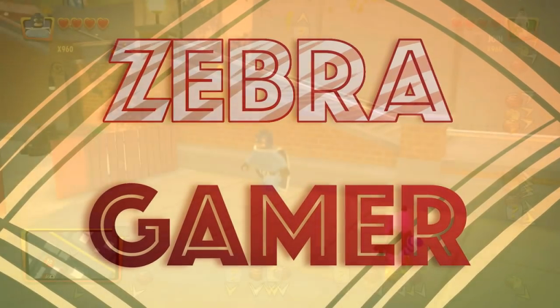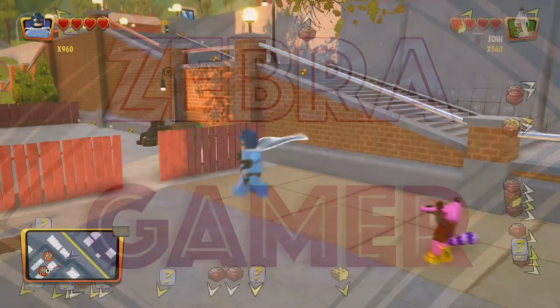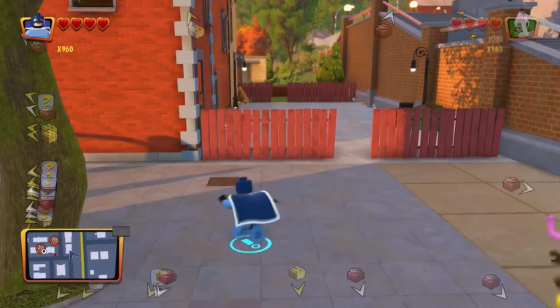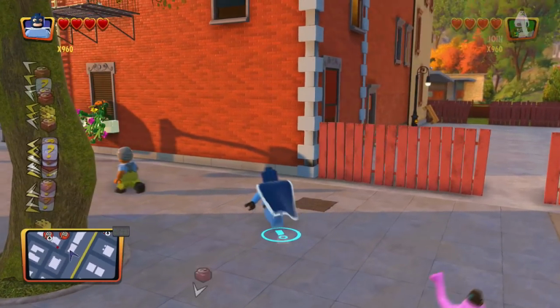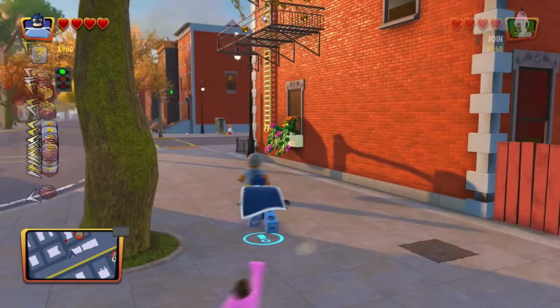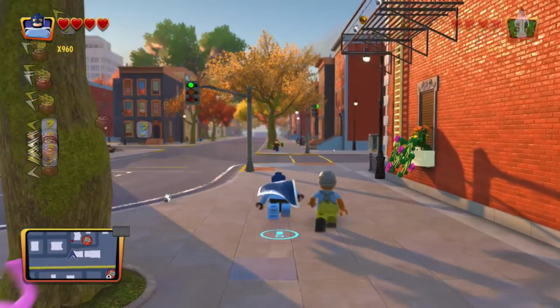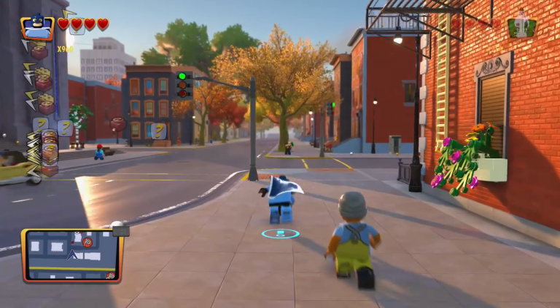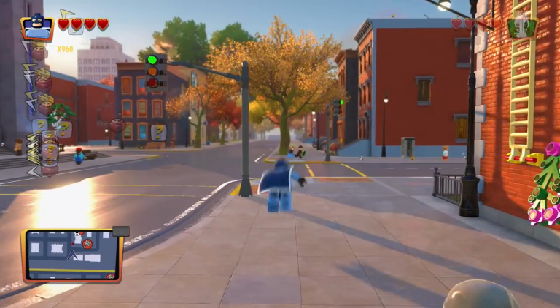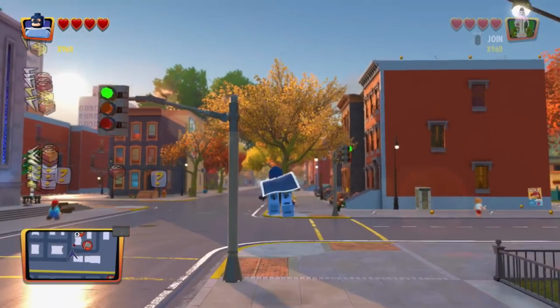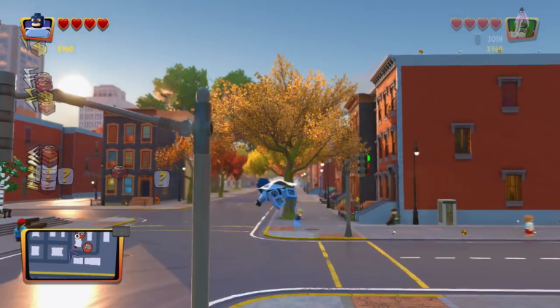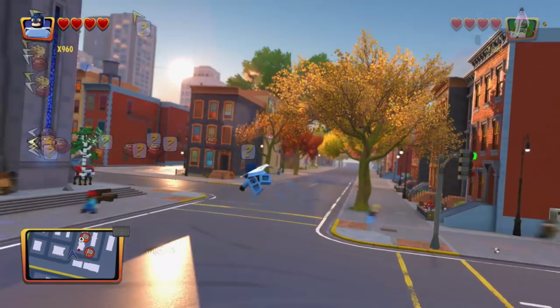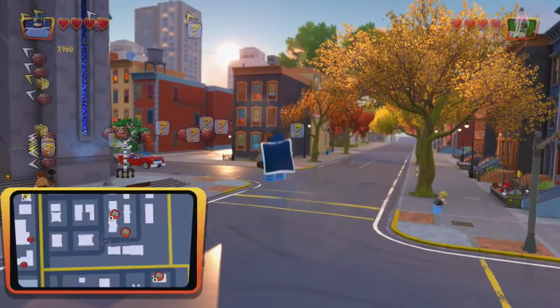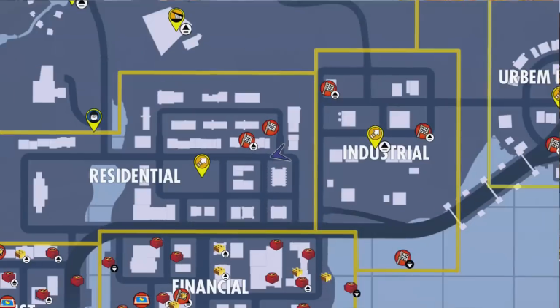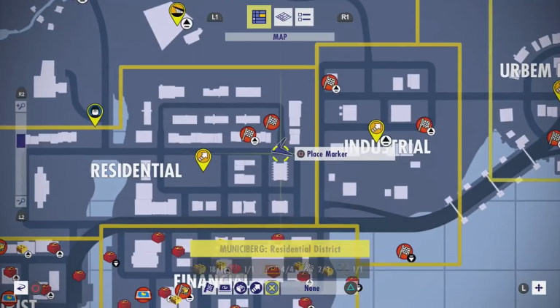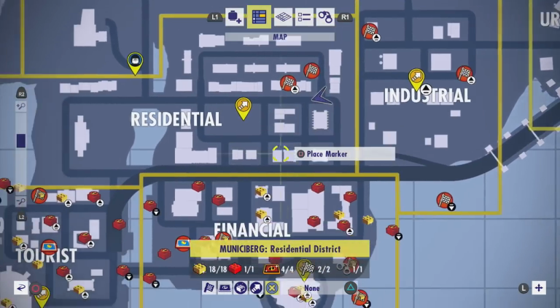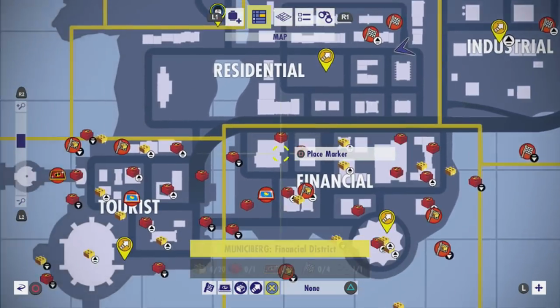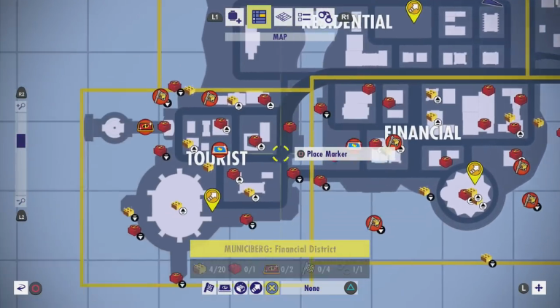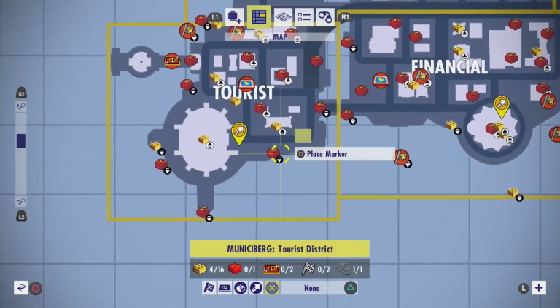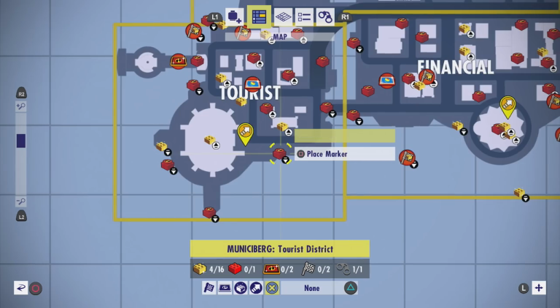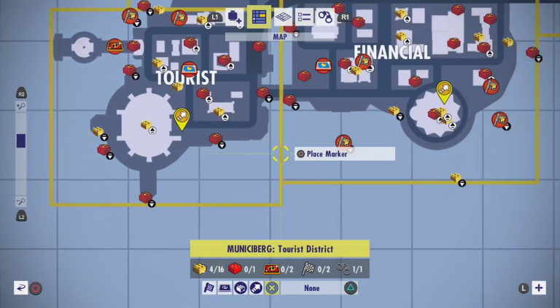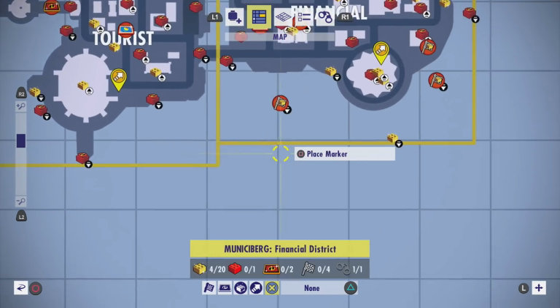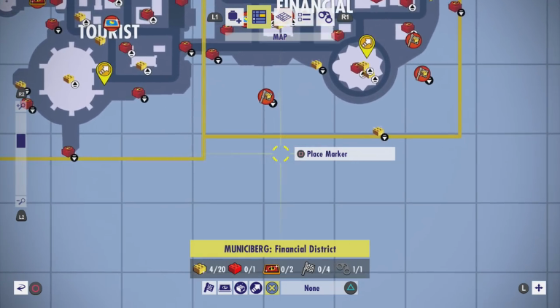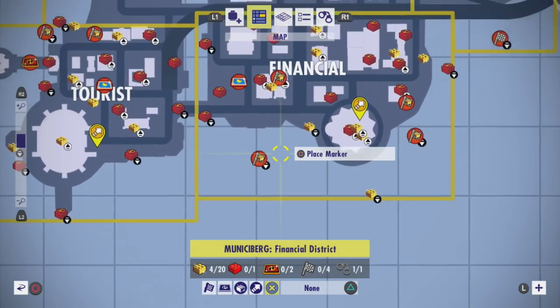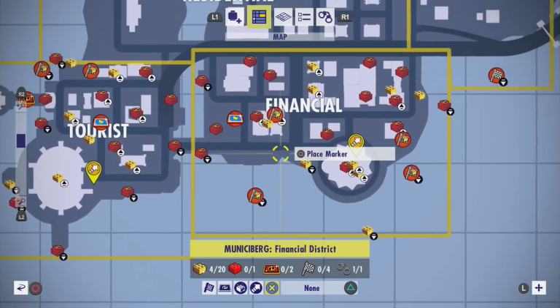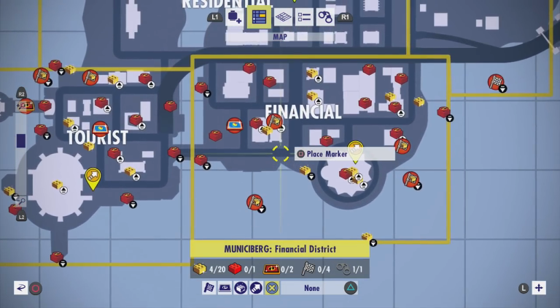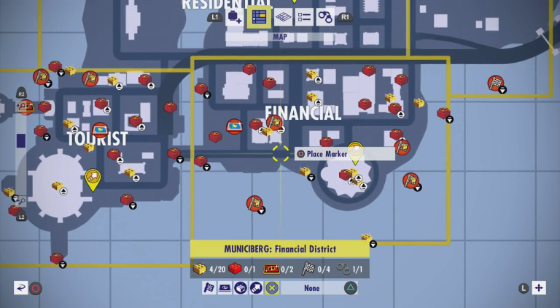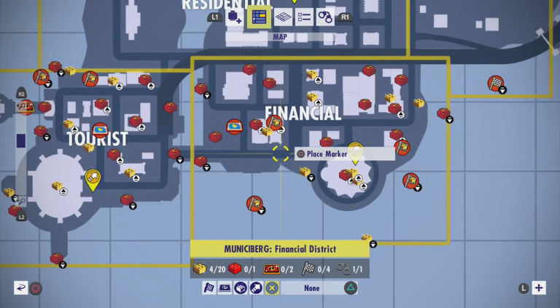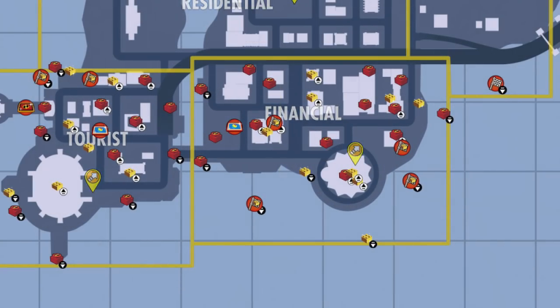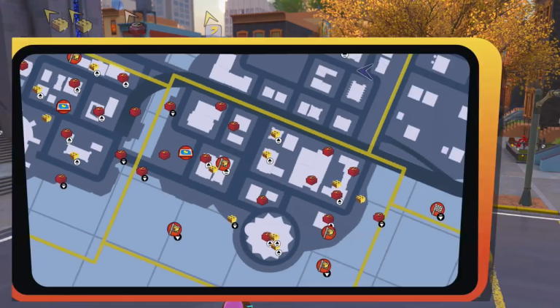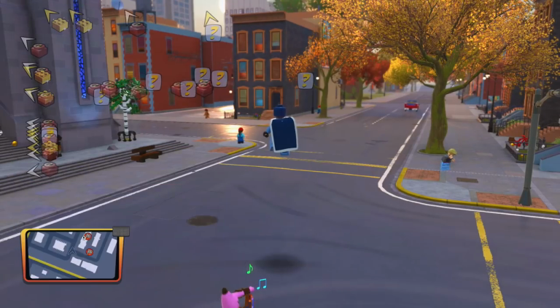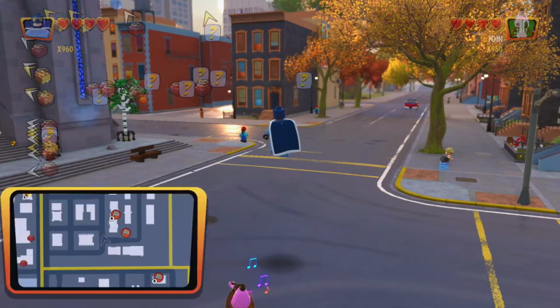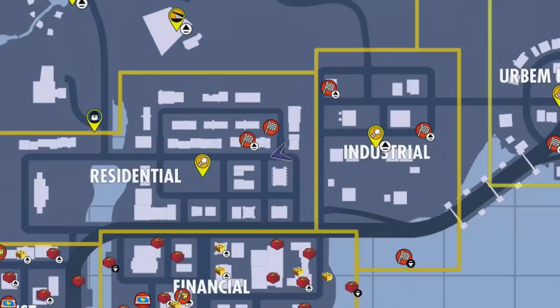Hello ZebraHerd, welcome back to LEGO The Incredibles. Today we're going to check out the next area — the second to last area in the overworld free play. It is the Financial District, and it looks like there's quite a lot to get there.